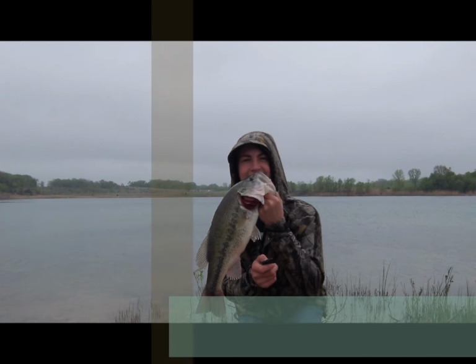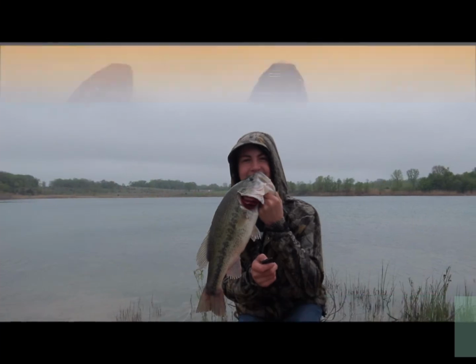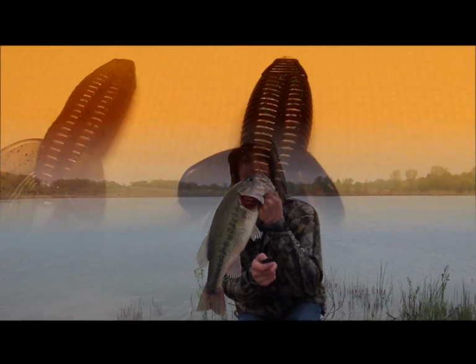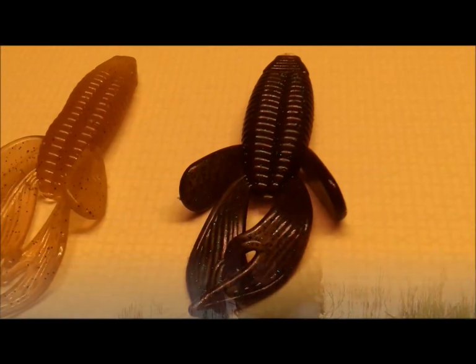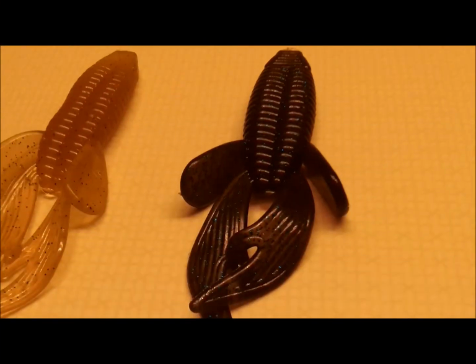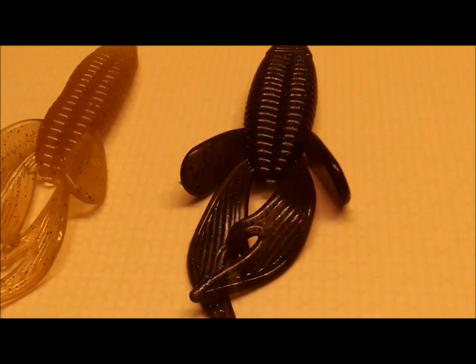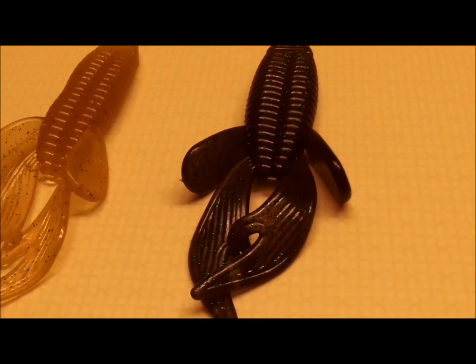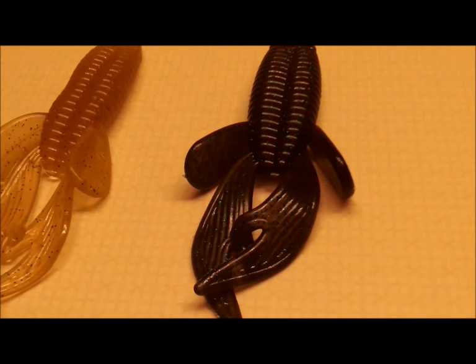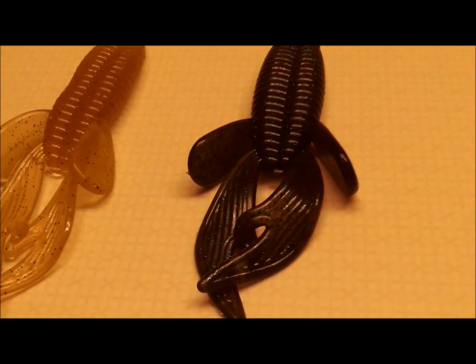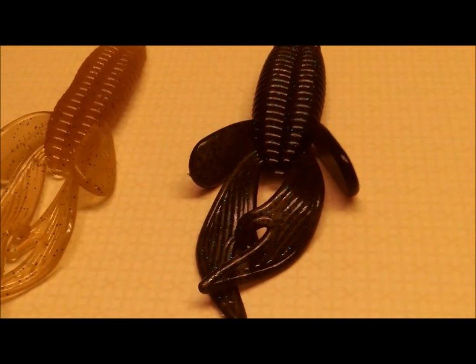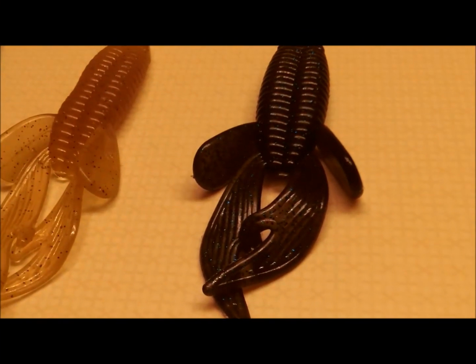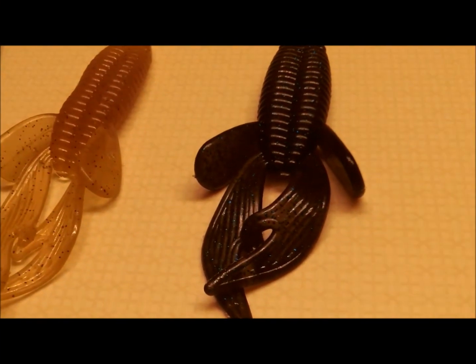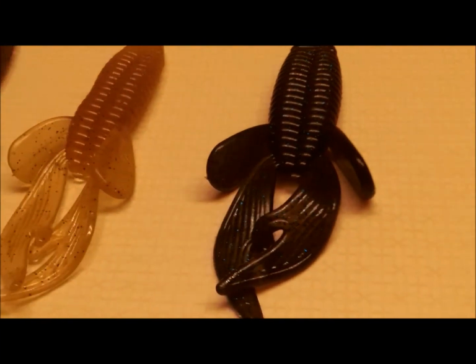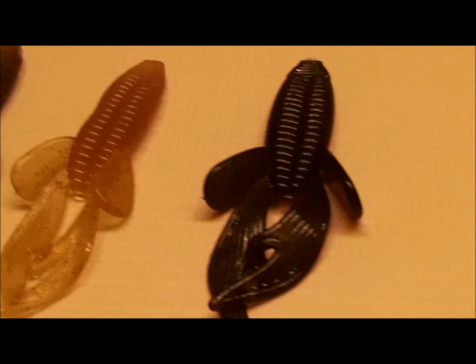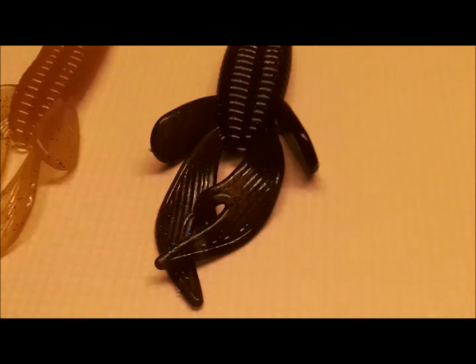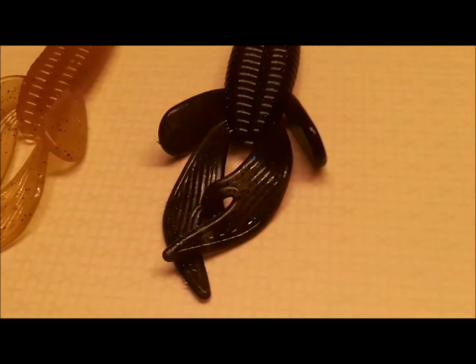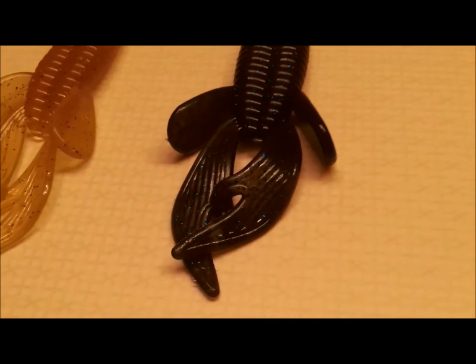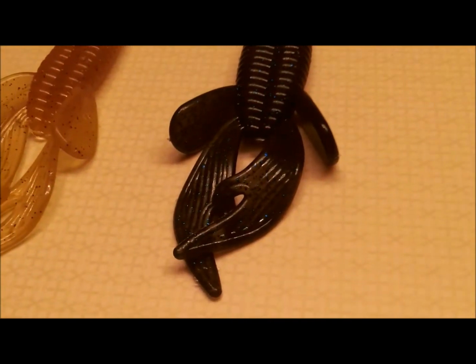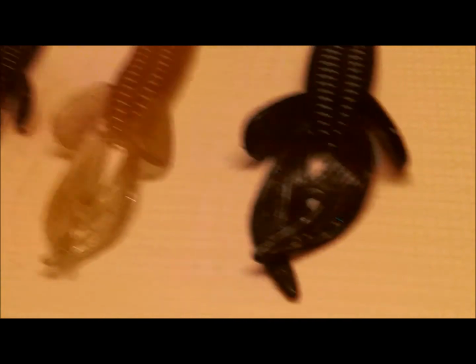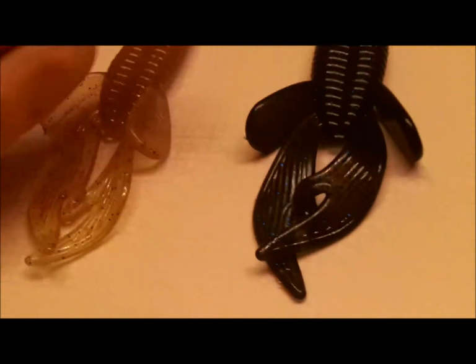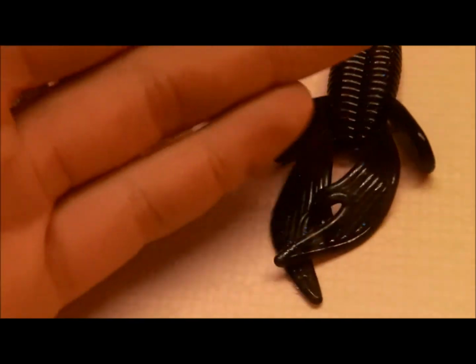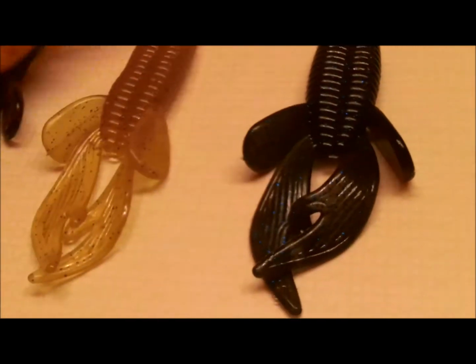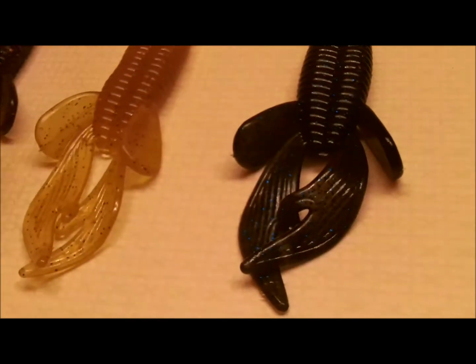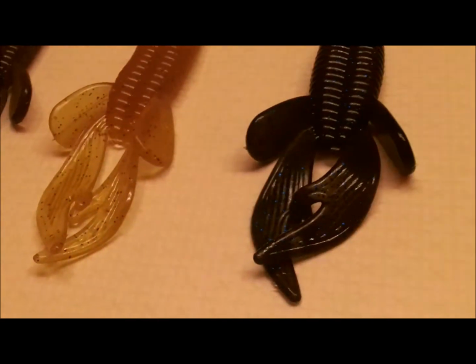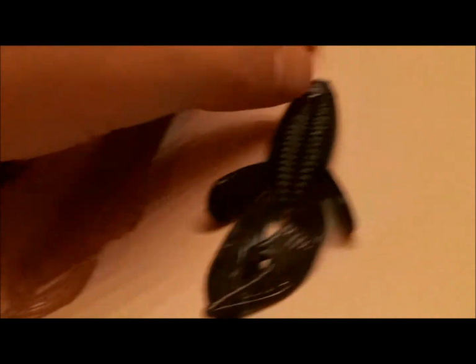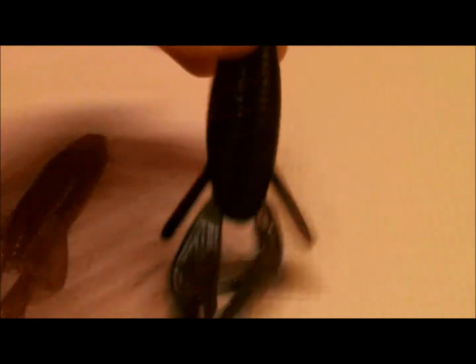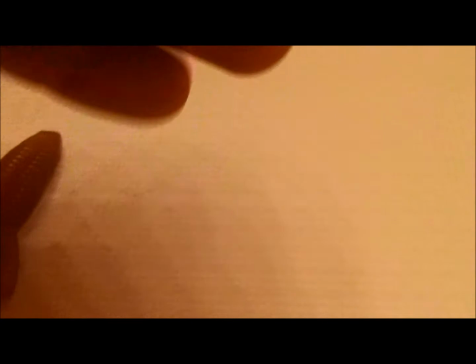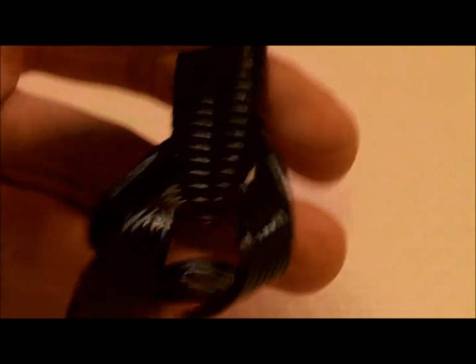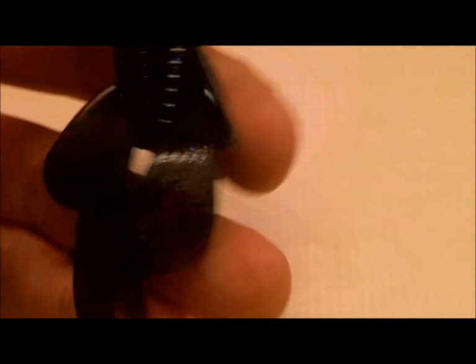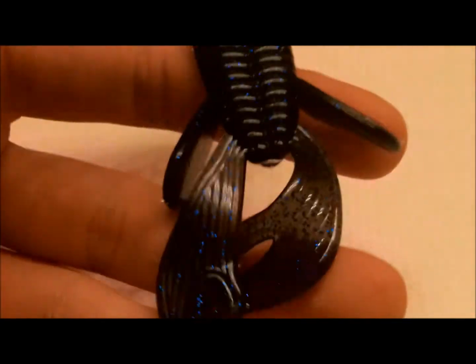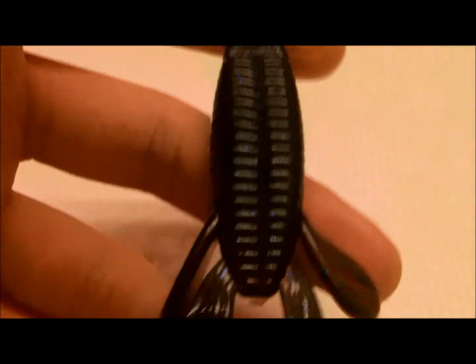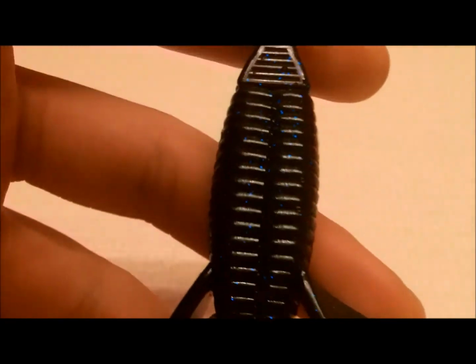Hey guys, Fishing Wisconsin 2012 here today coming with another video. This is going to be an update on my bait company — it's actually going to be a review on my beaver. This is the Badger State's Custom Bait Thunderbug.